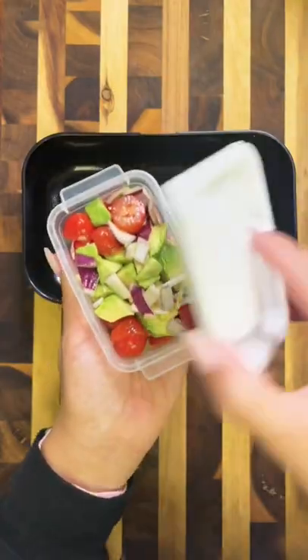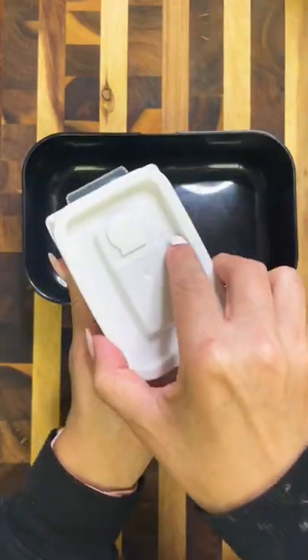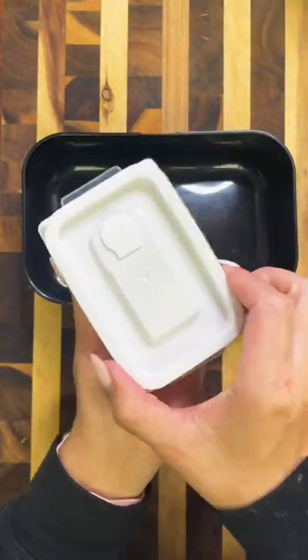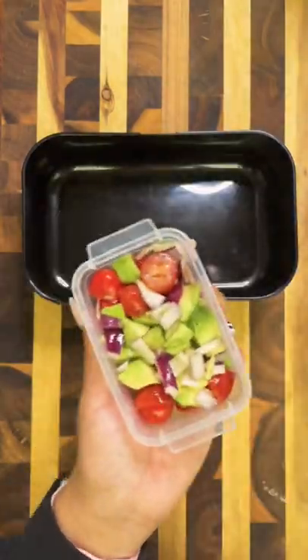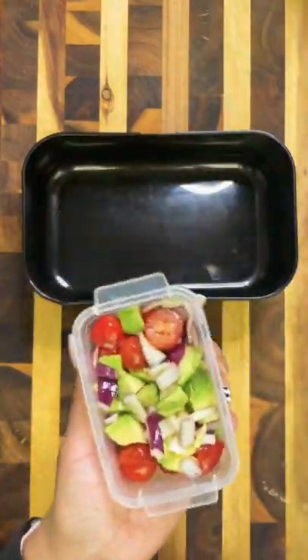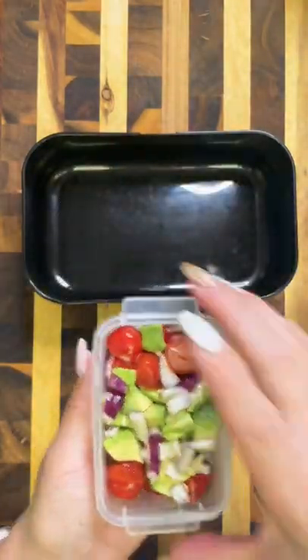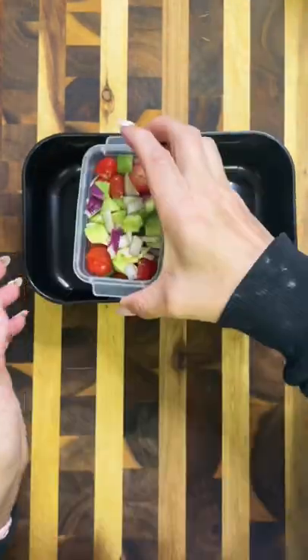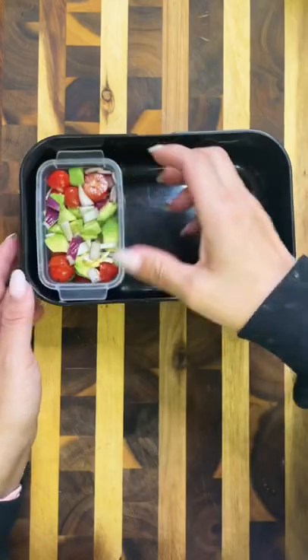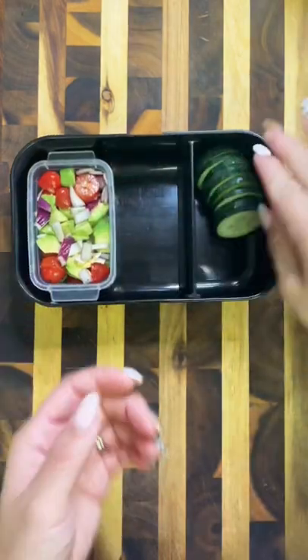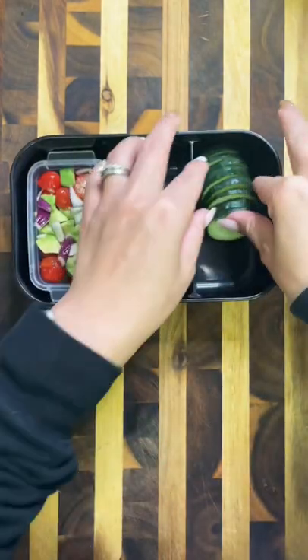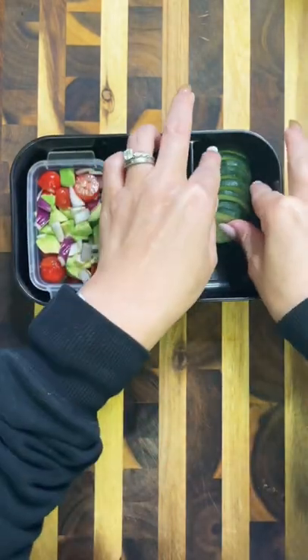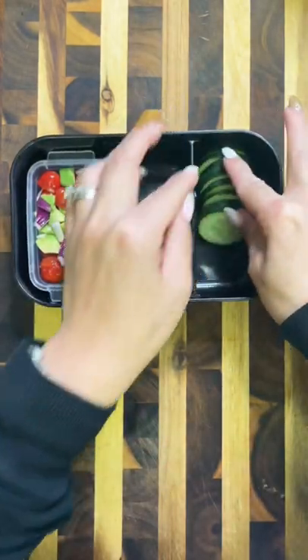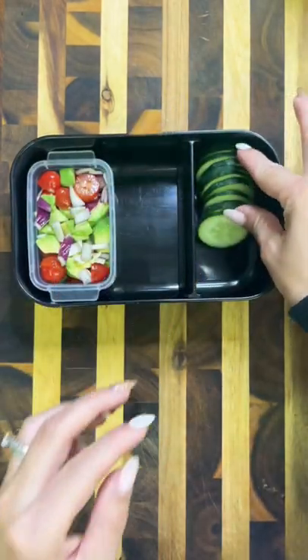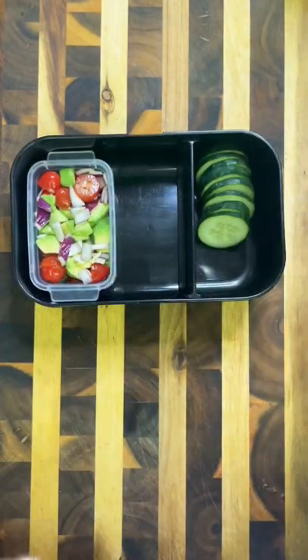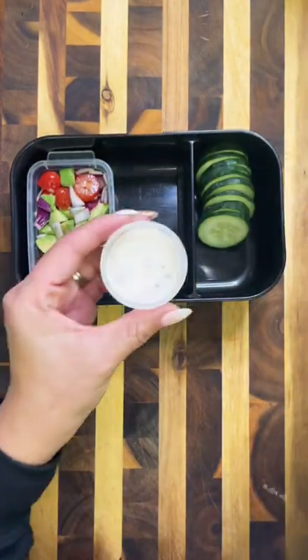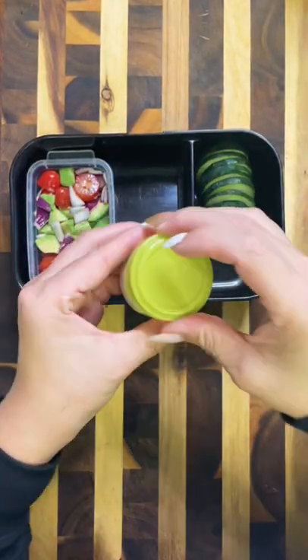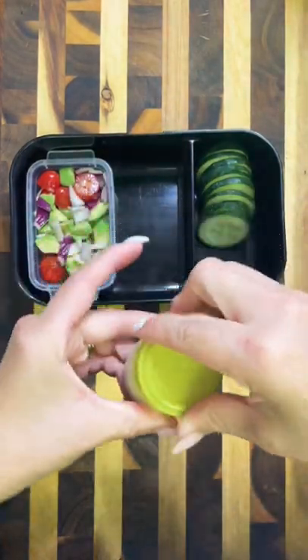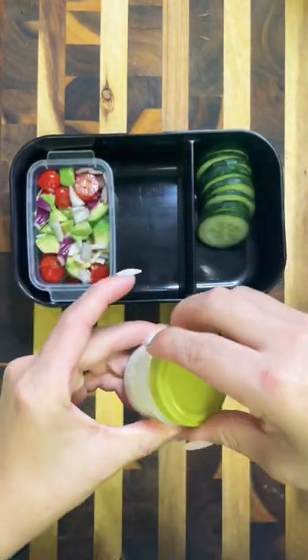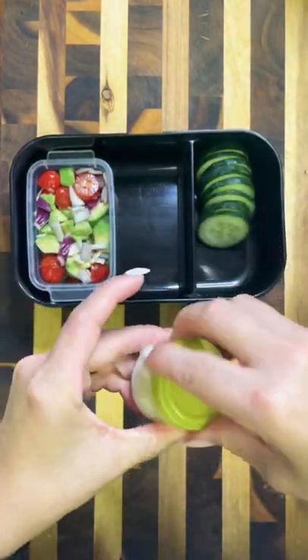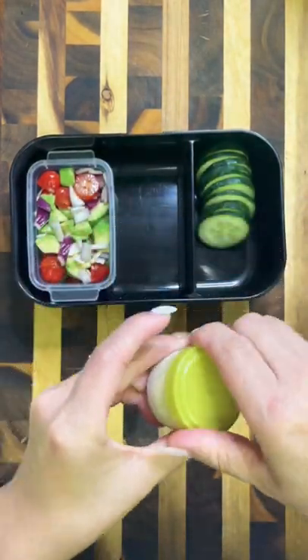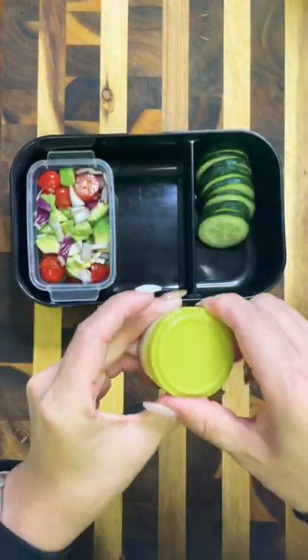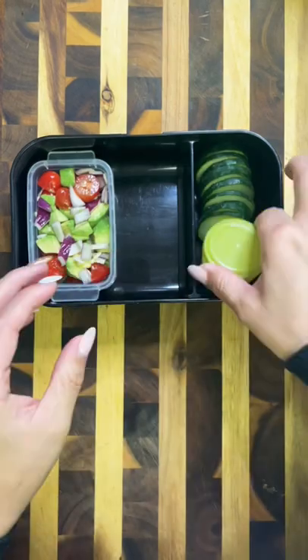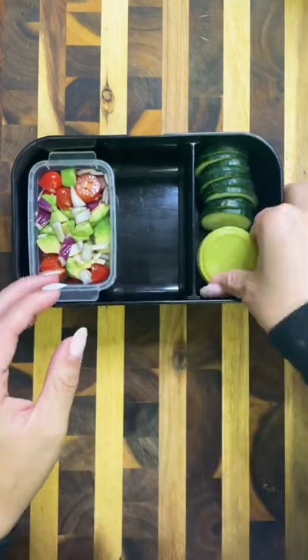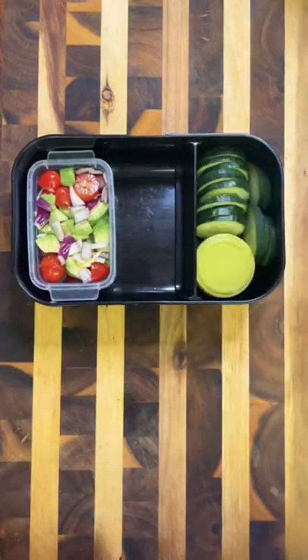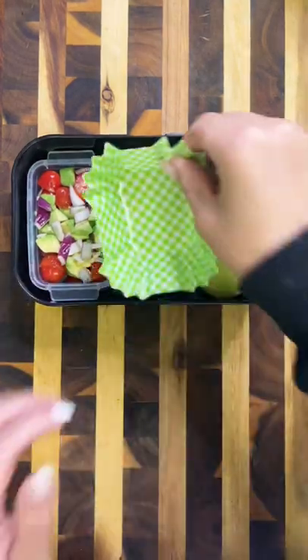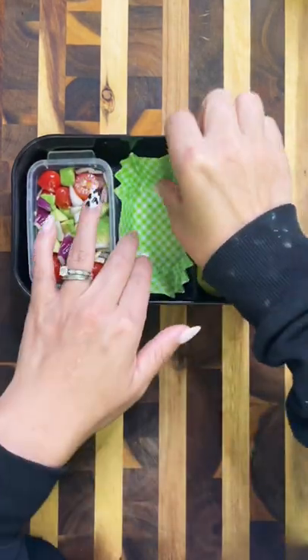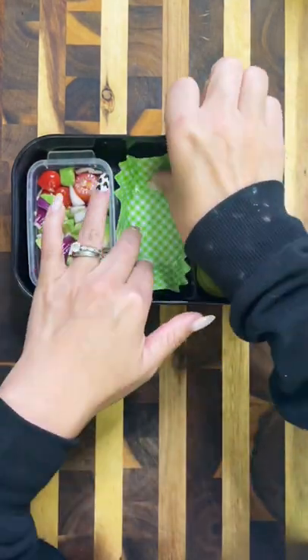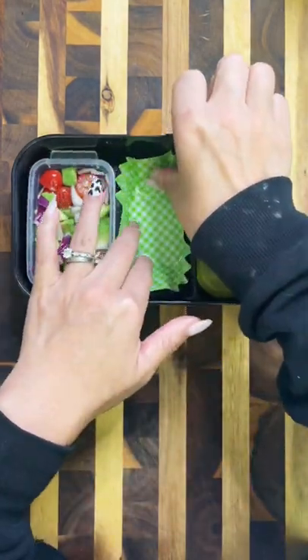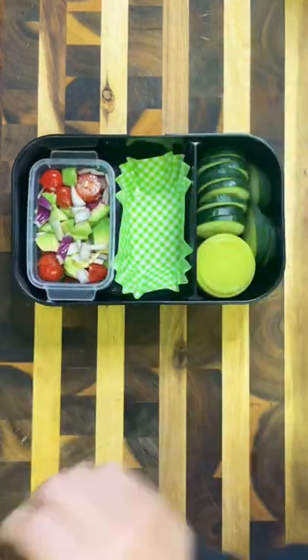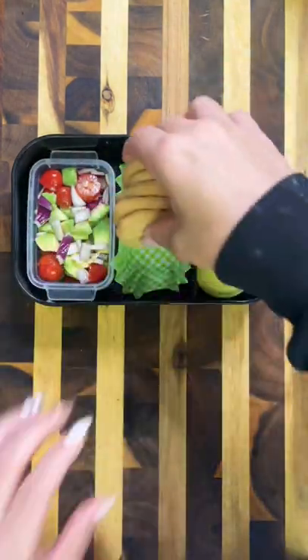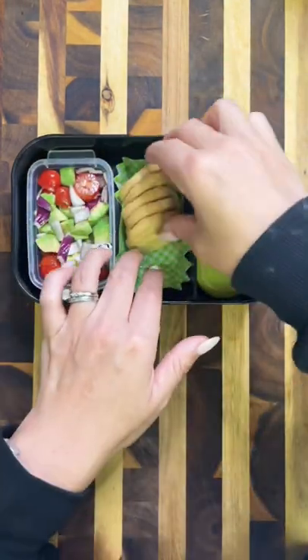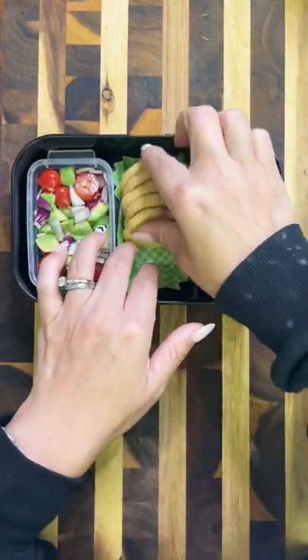The first thing I'm going to pack in is this avocado salad that I whipped up with some cherry tomatoes and onion. I put that in a smaller container that fits perfectly into the box, and then packed in some sliced cucumbers with some ranch for dipping.